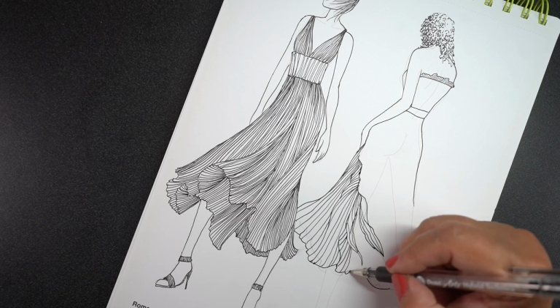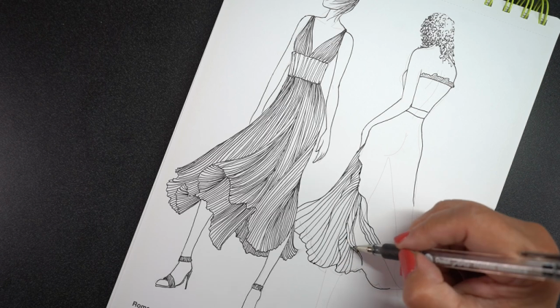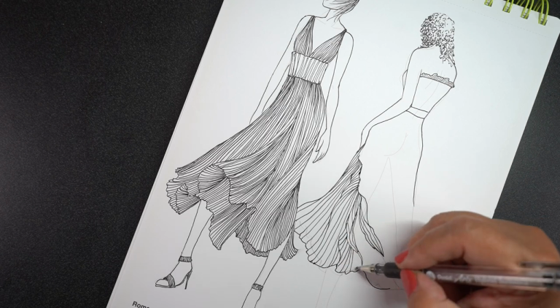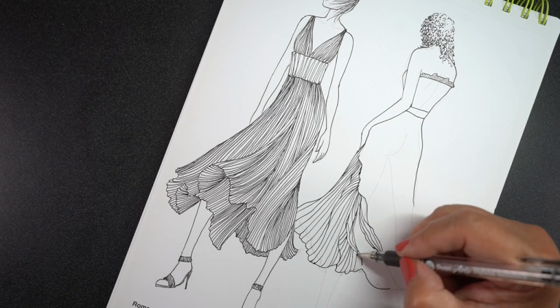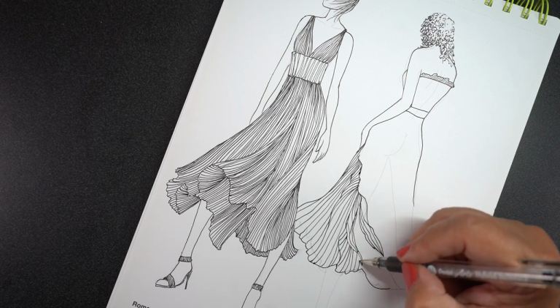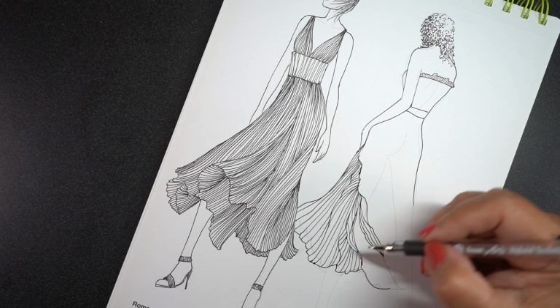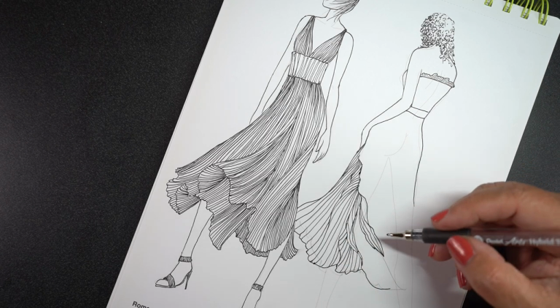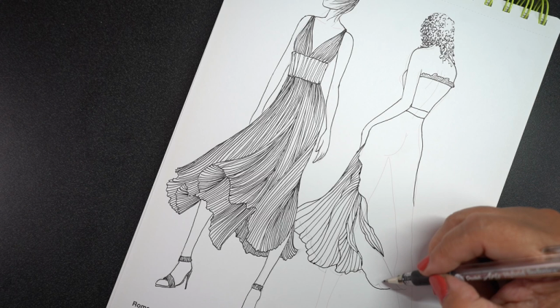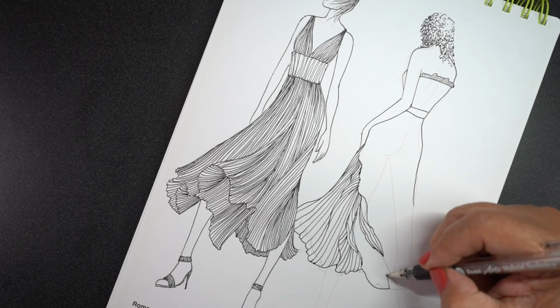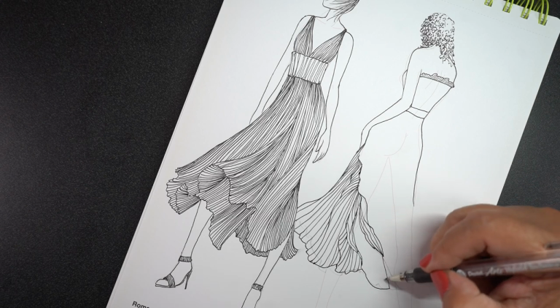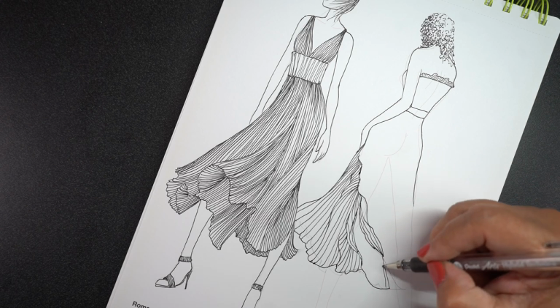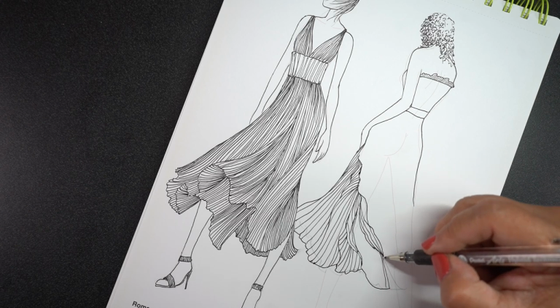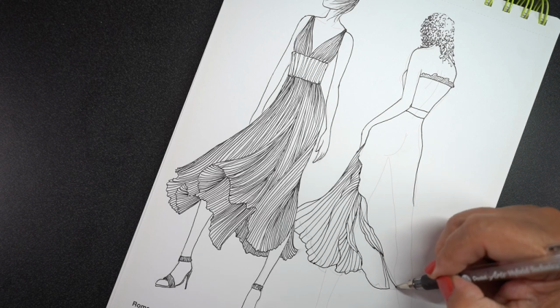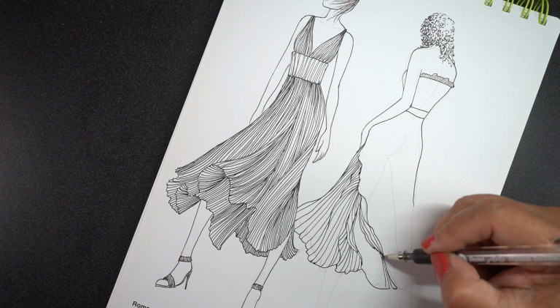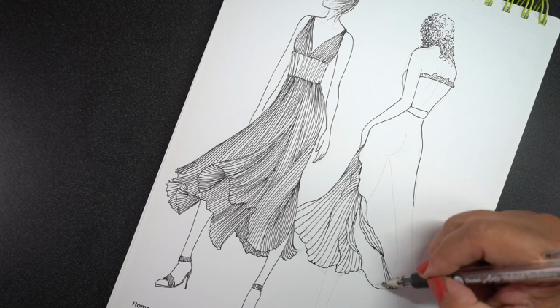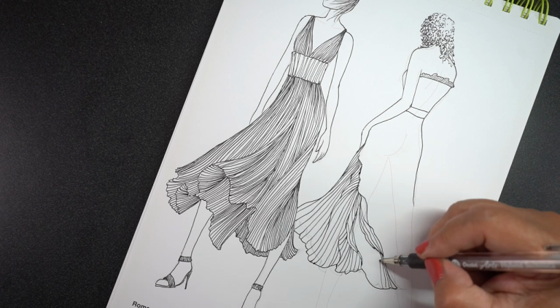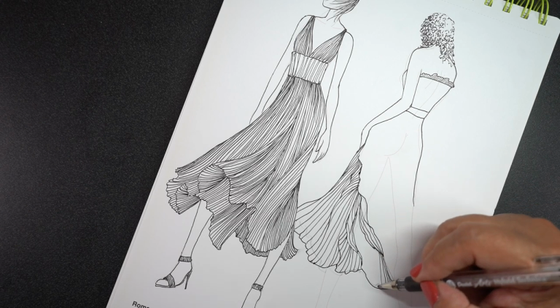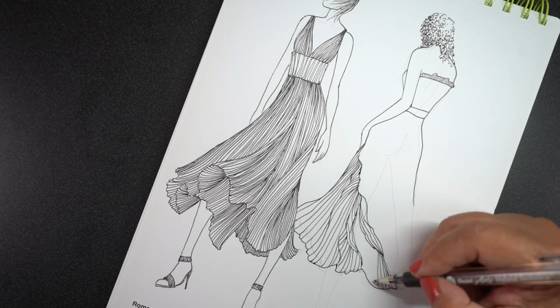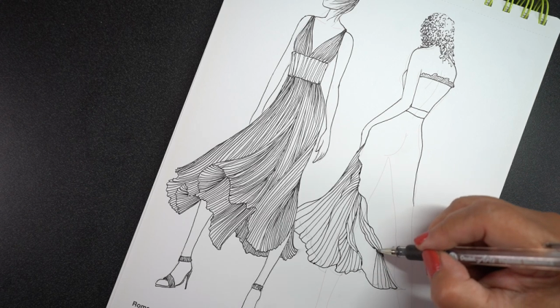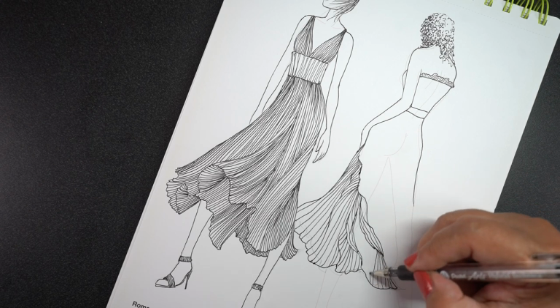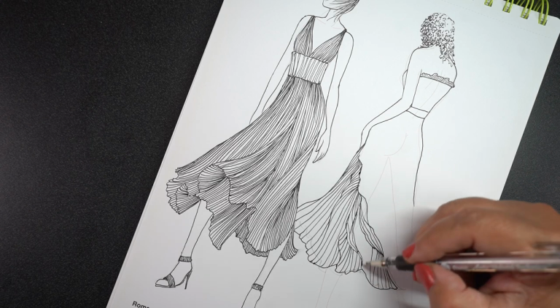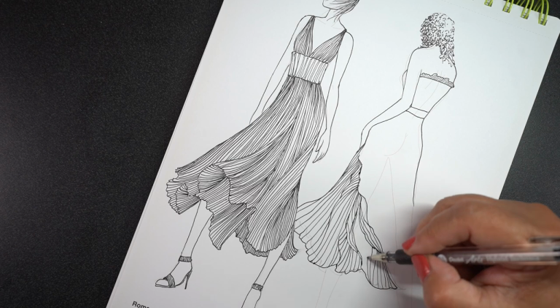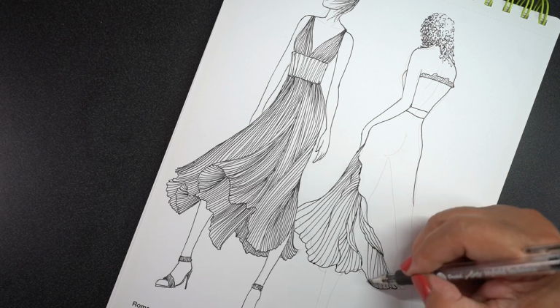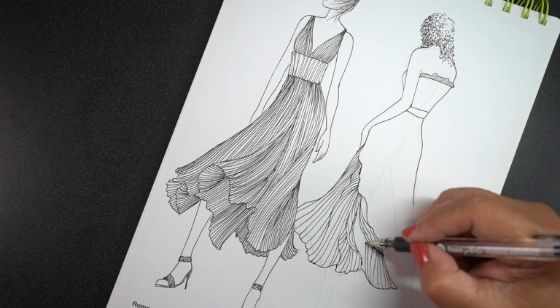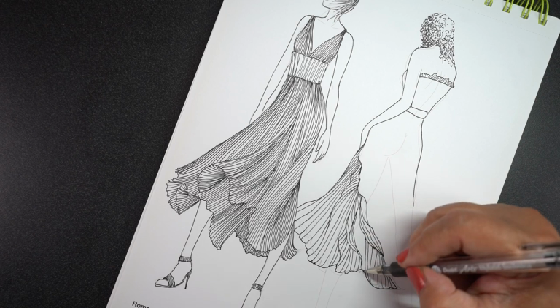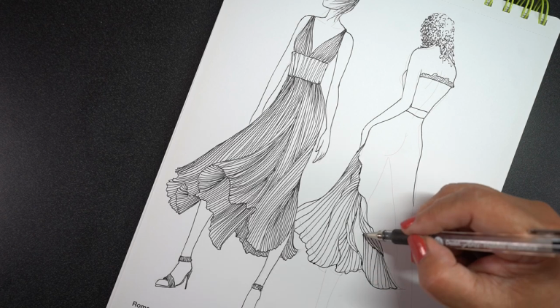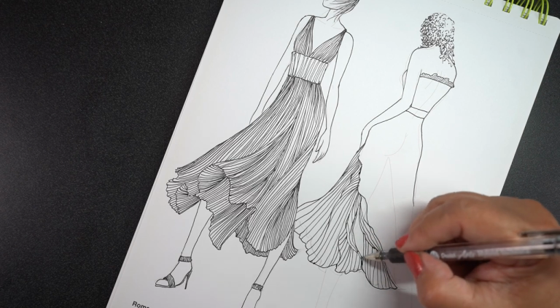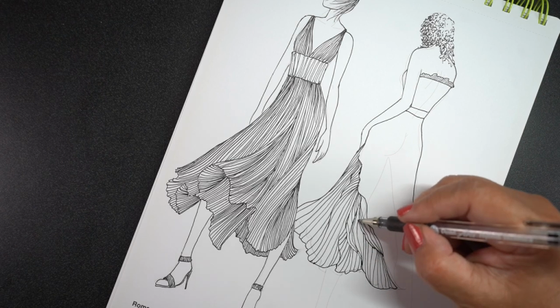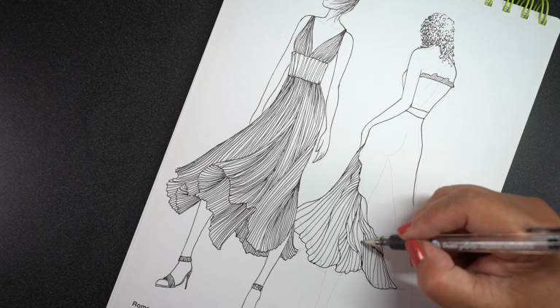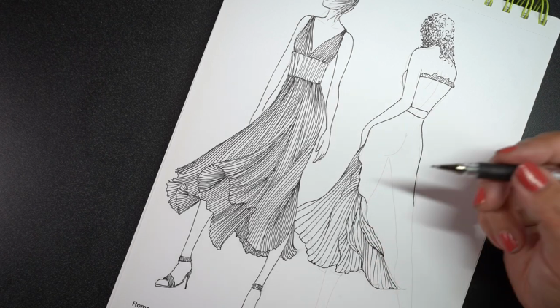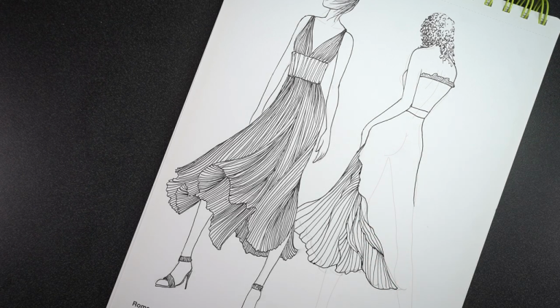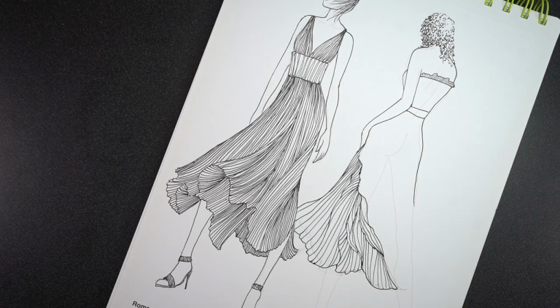I needed to have a transition, and that wiggly line going down the dress — I was just trying to work out in my brain what that might actually look like in real fabric.